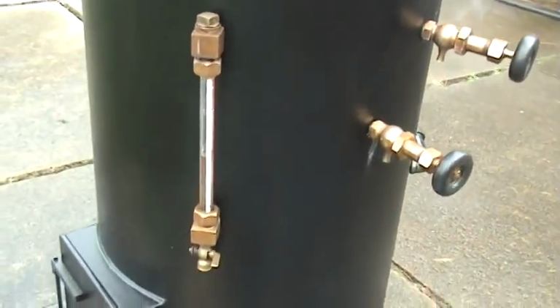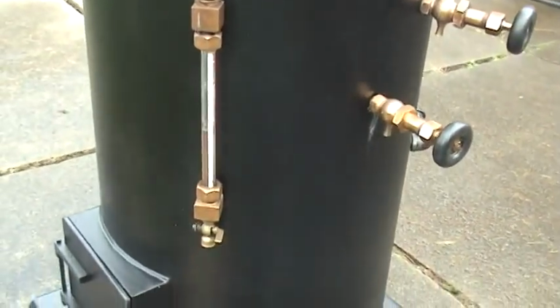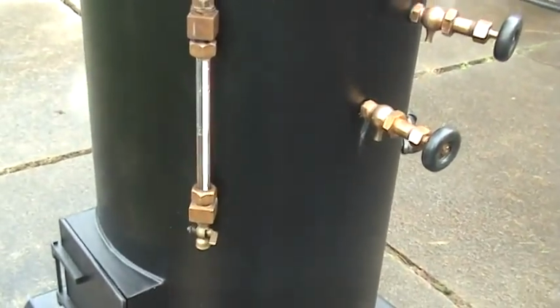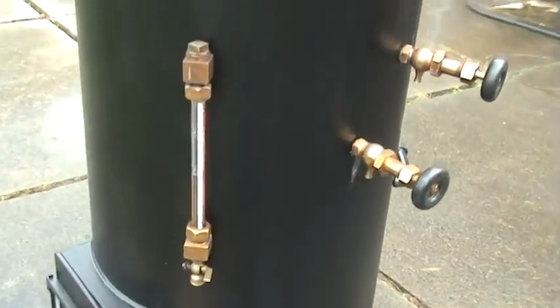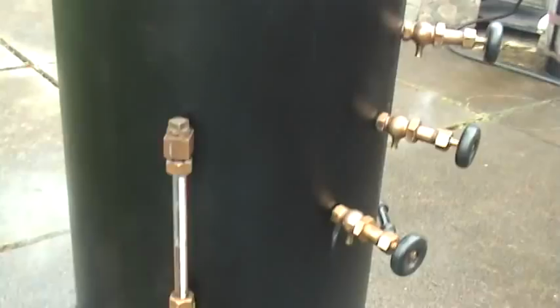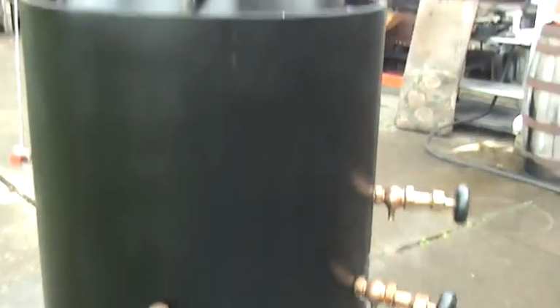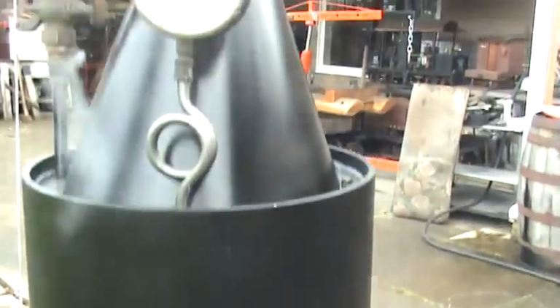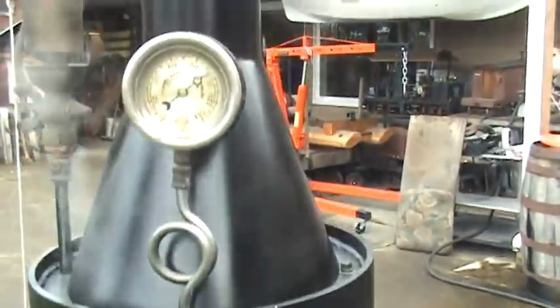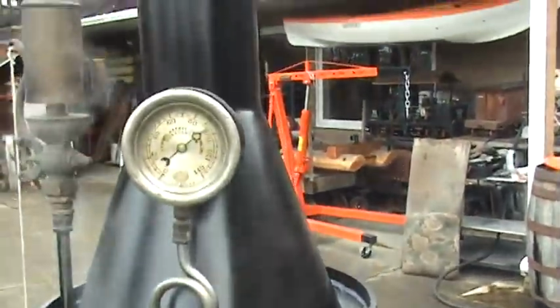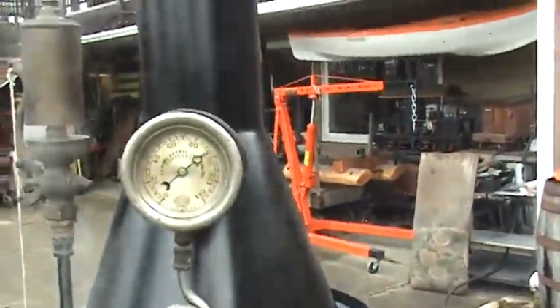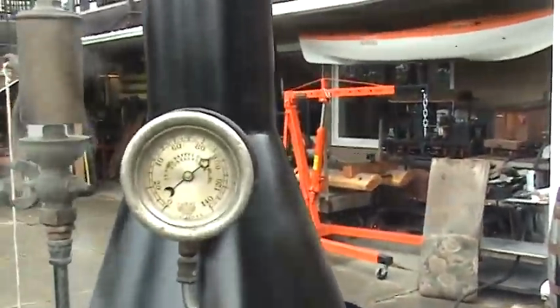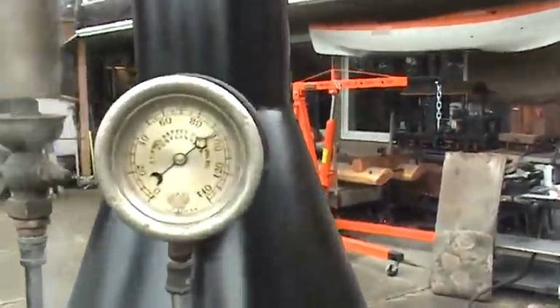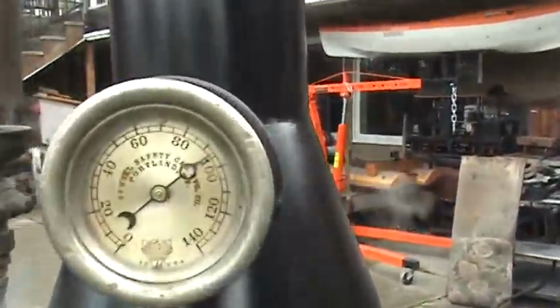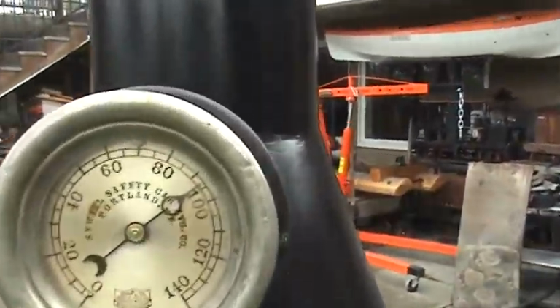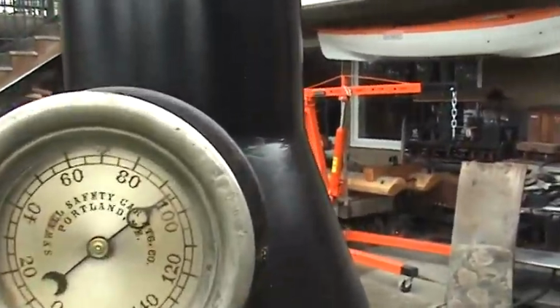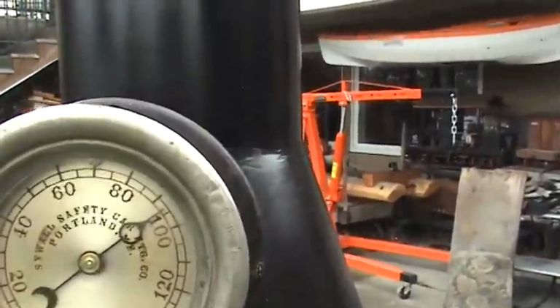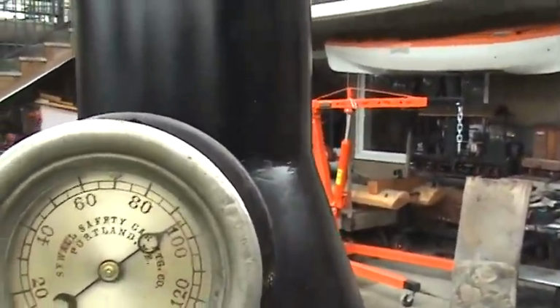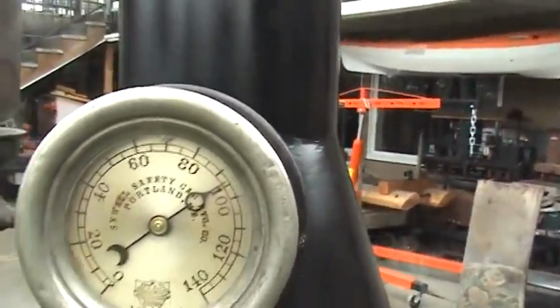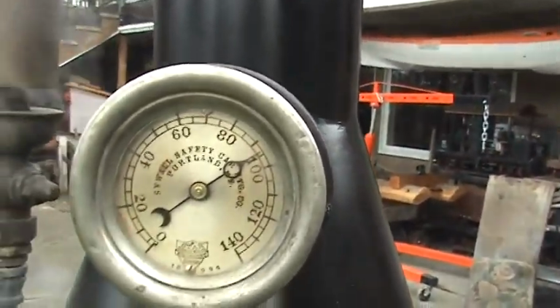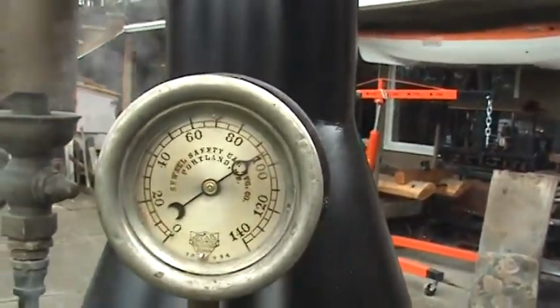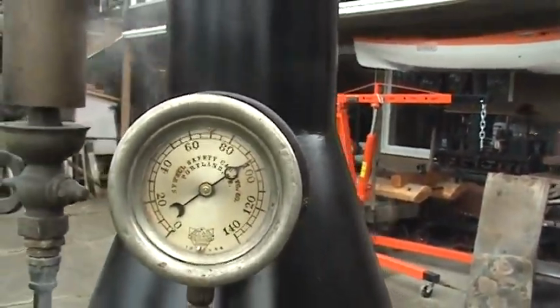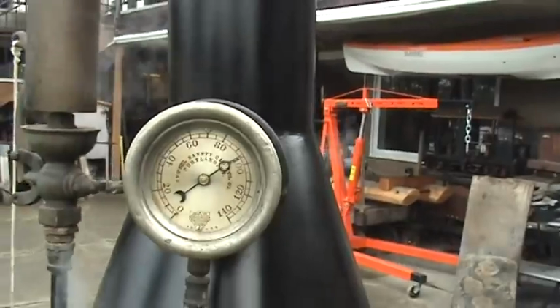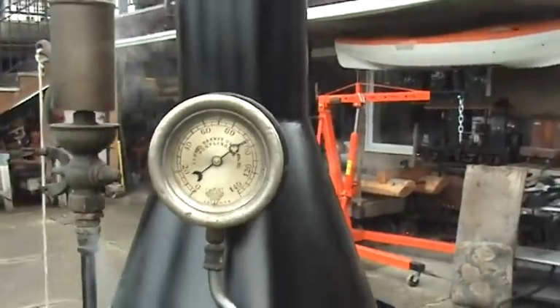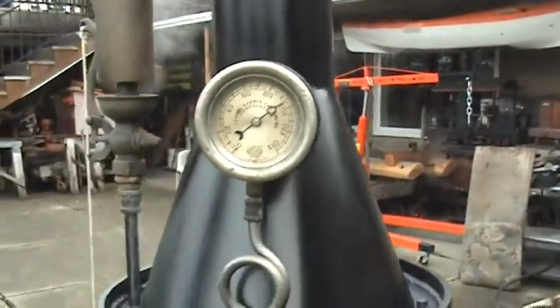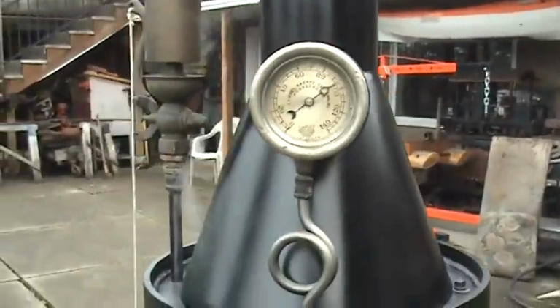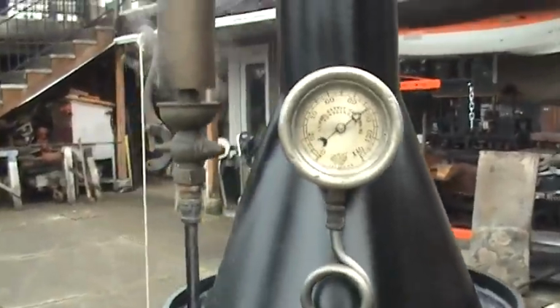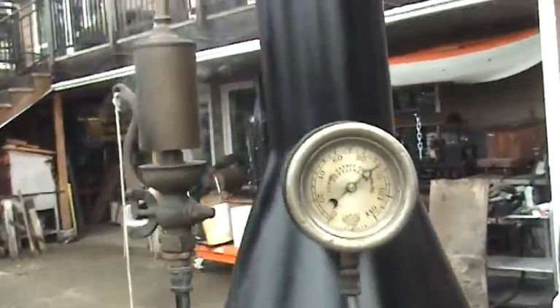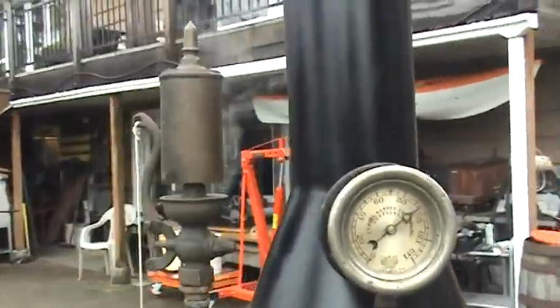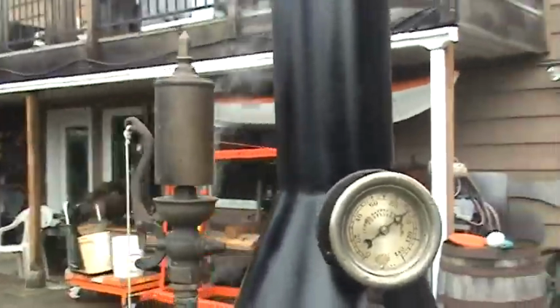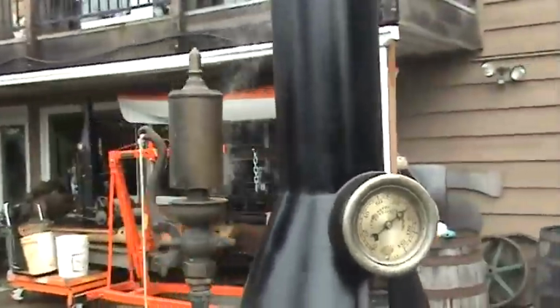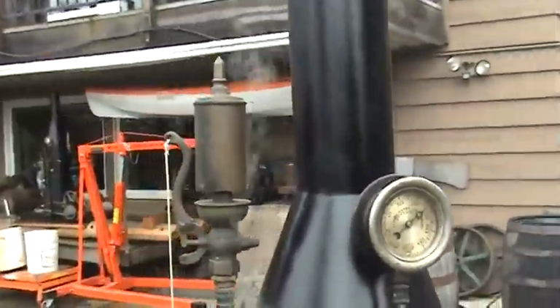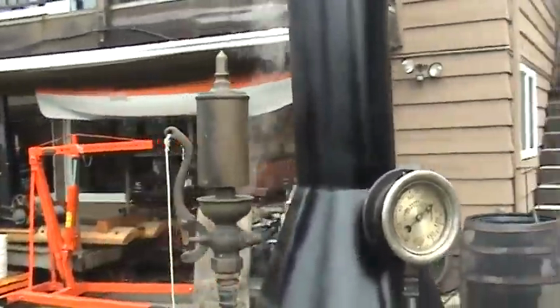Water sight glass — we're up to 90 pounds now. It might pop off in a minute, so you might hear a loud noise and a lot of steam.